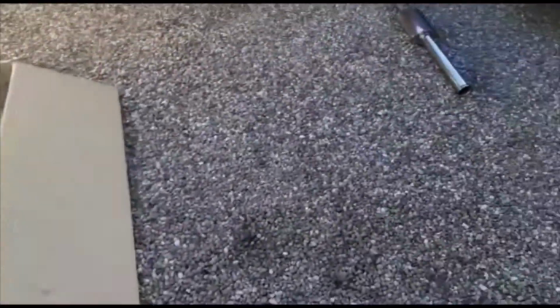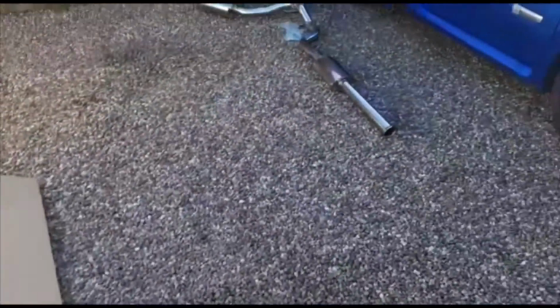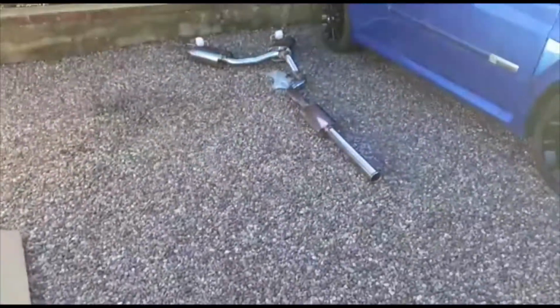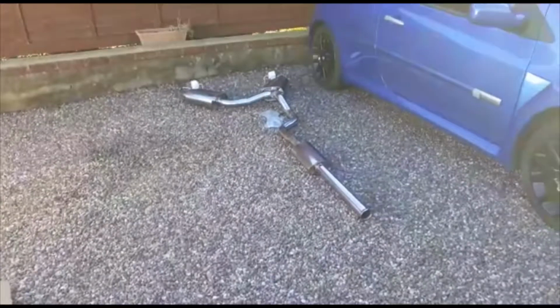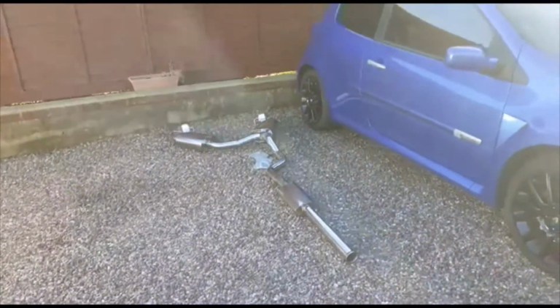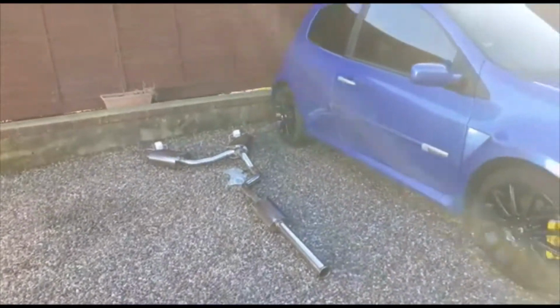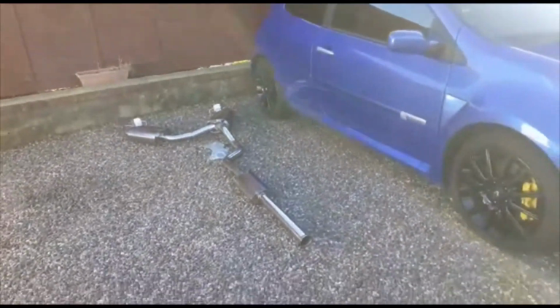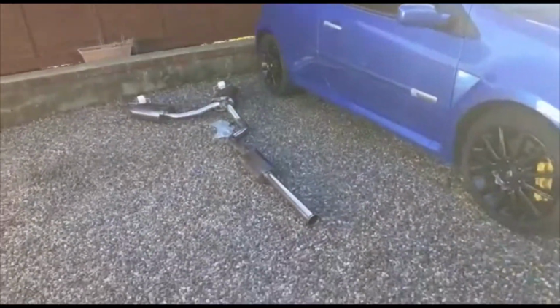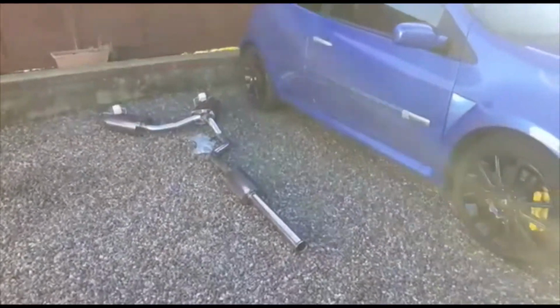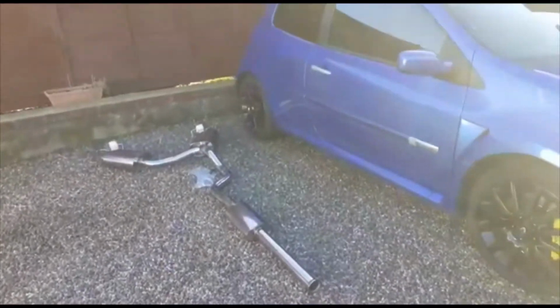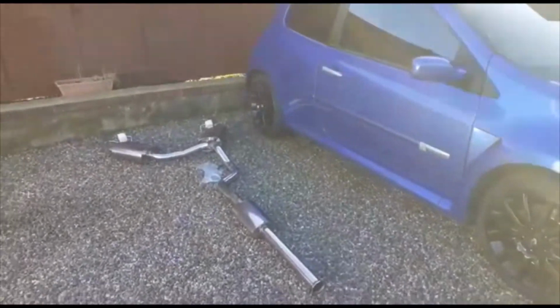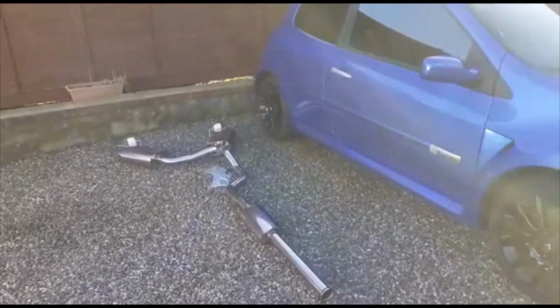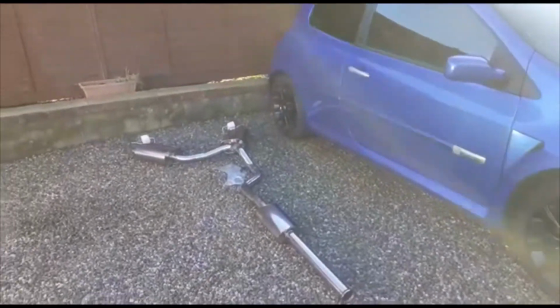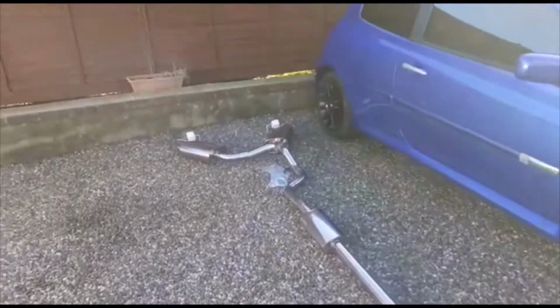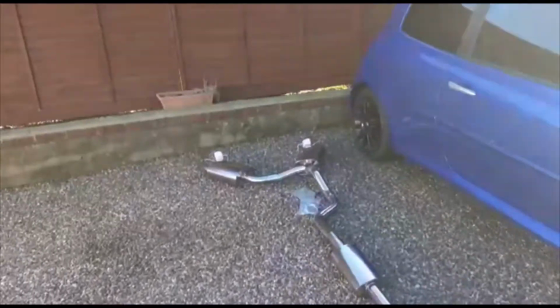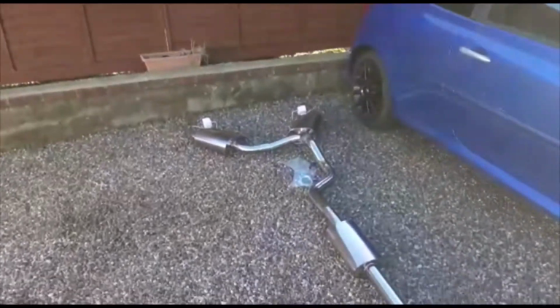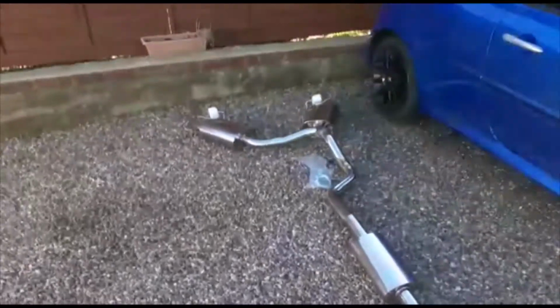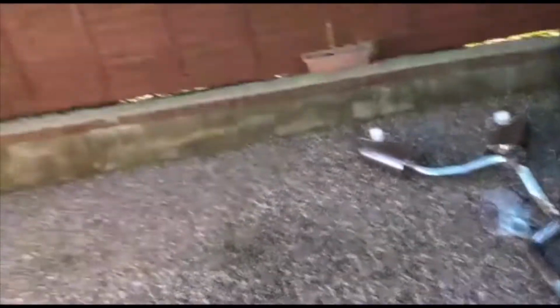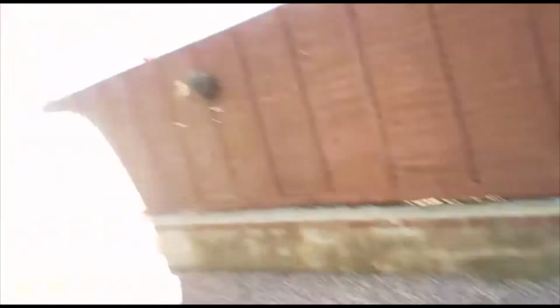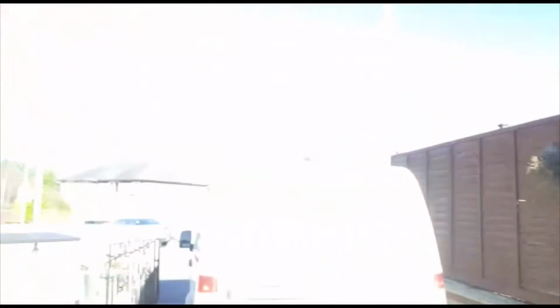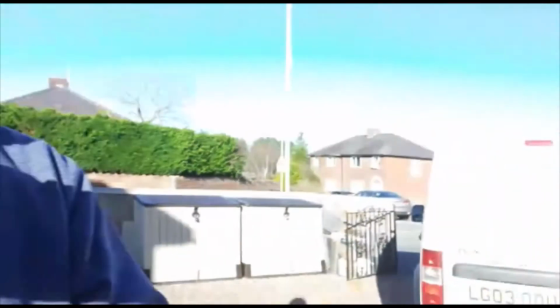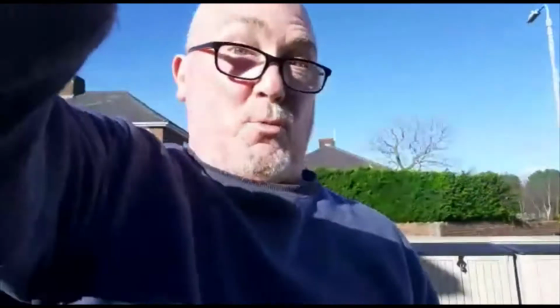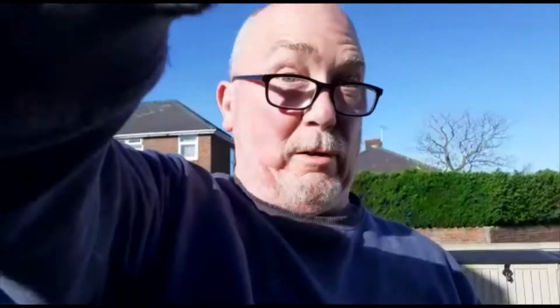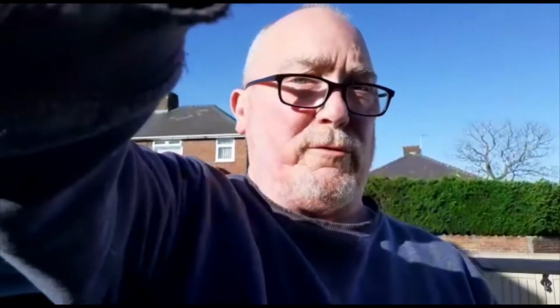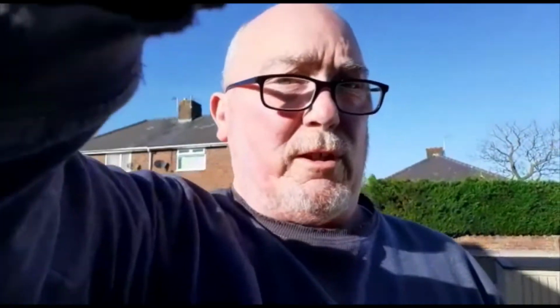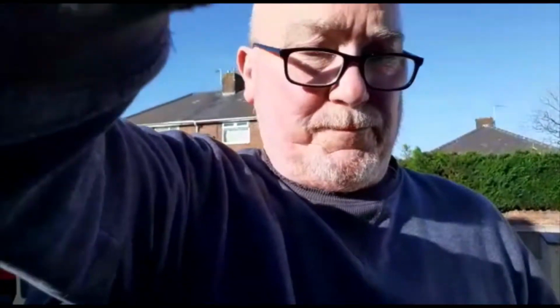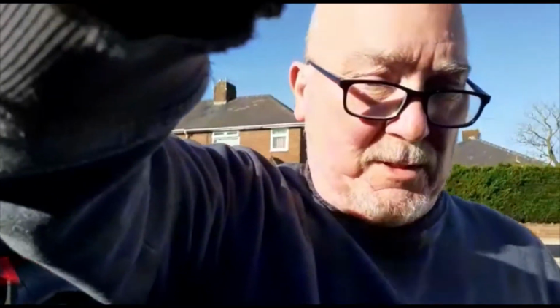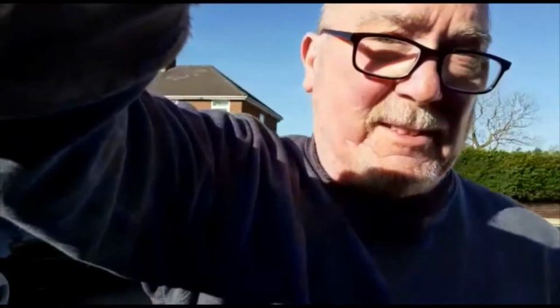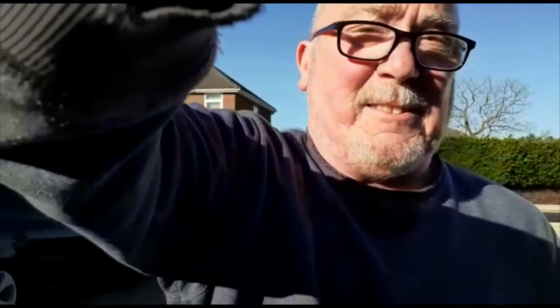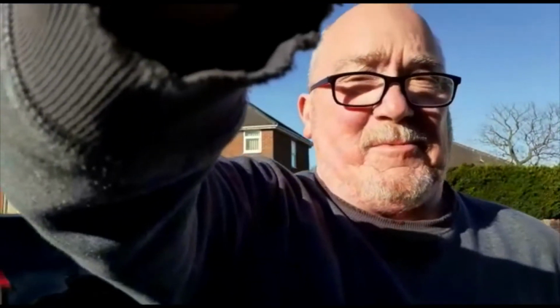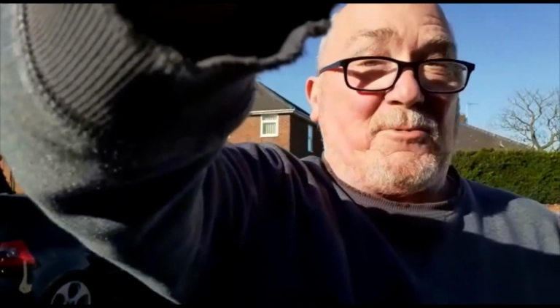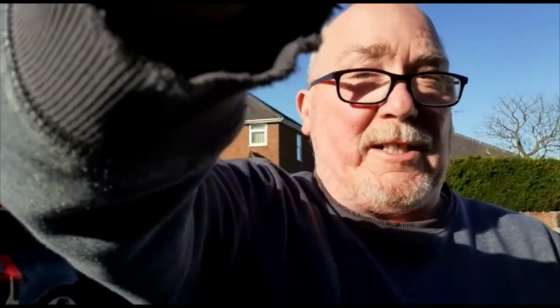New exhaust for the Cleo — it should sound really nice. Well chuffed with that. Right, see you later.